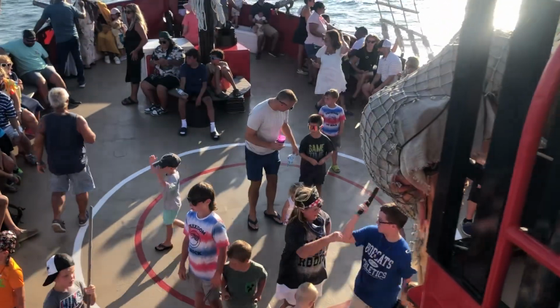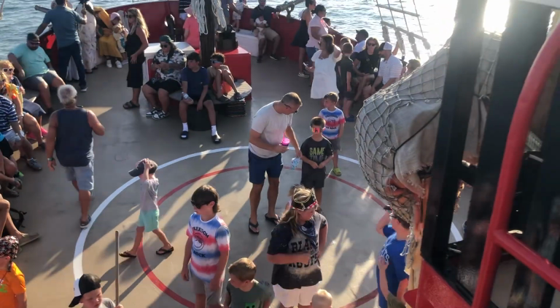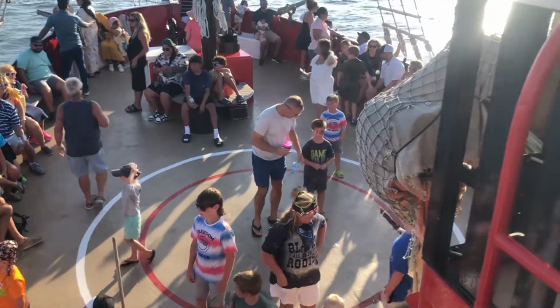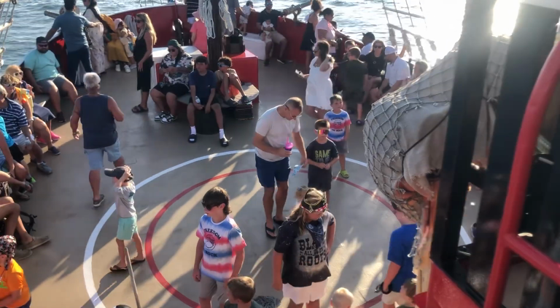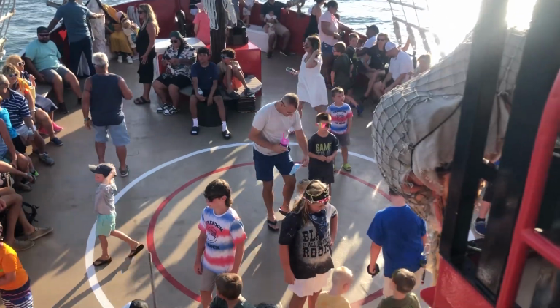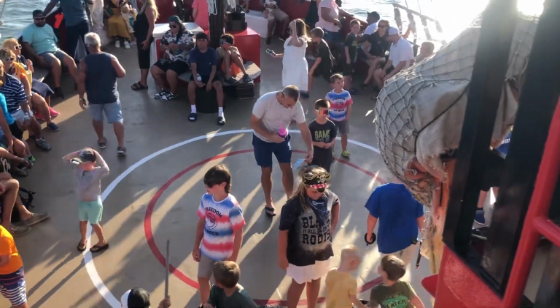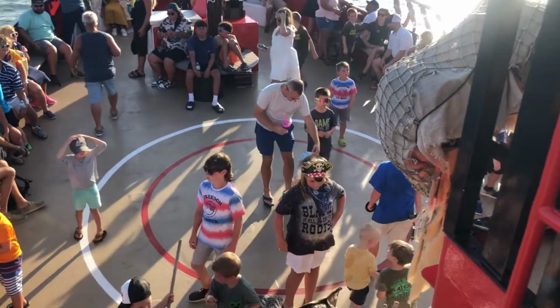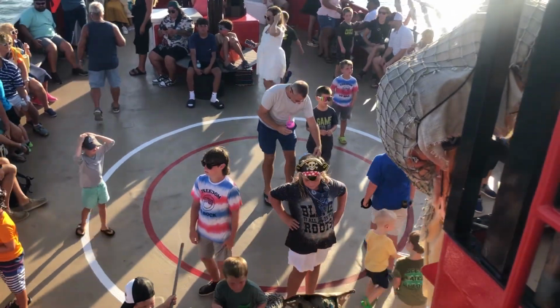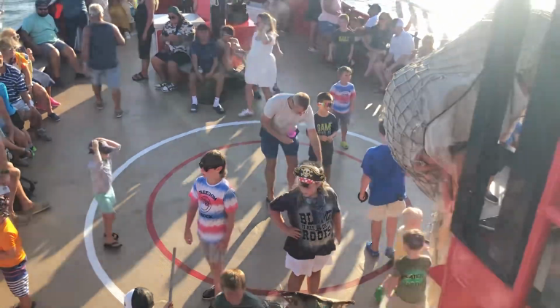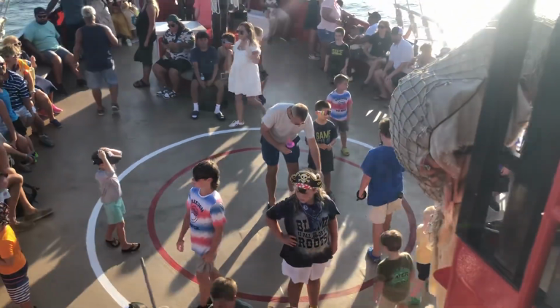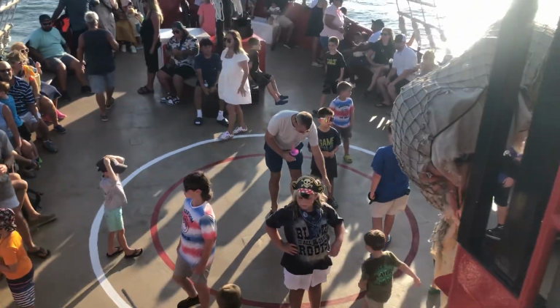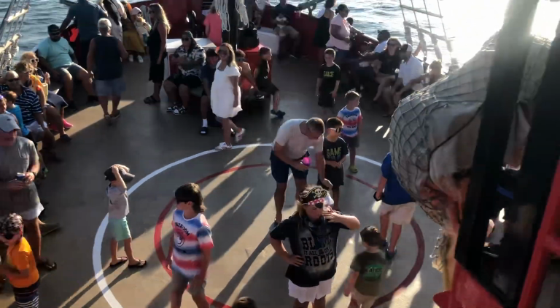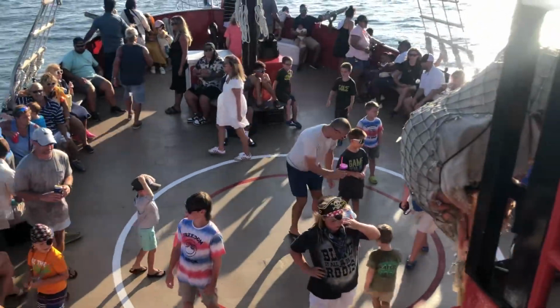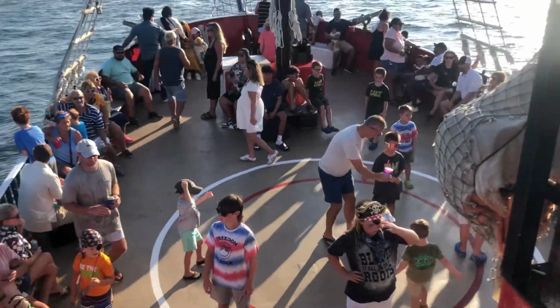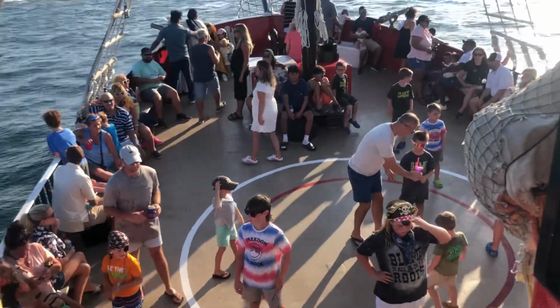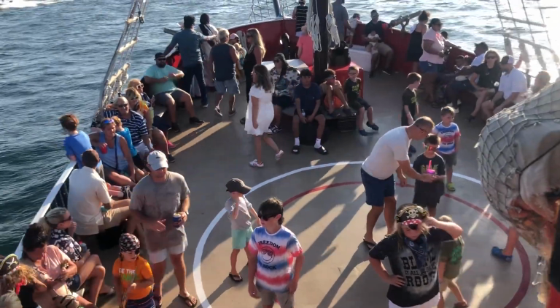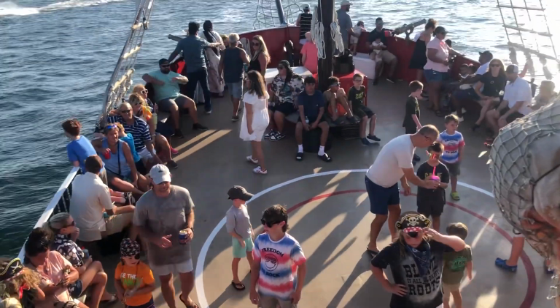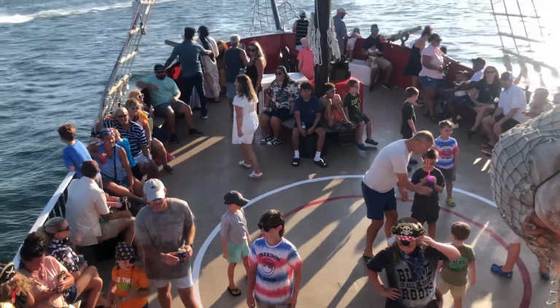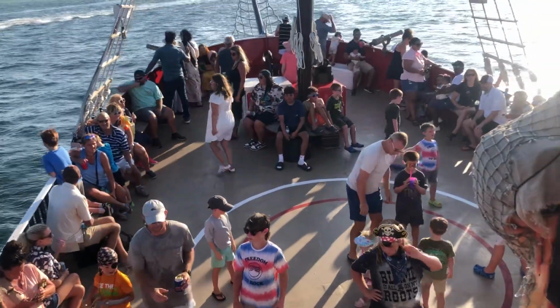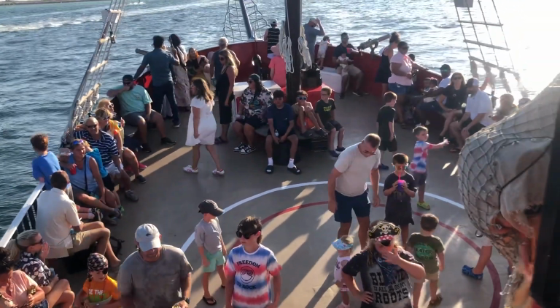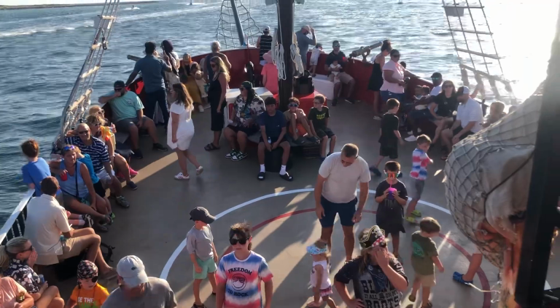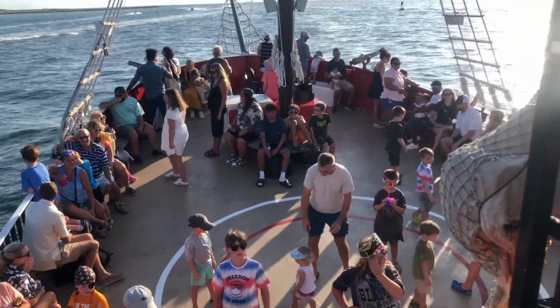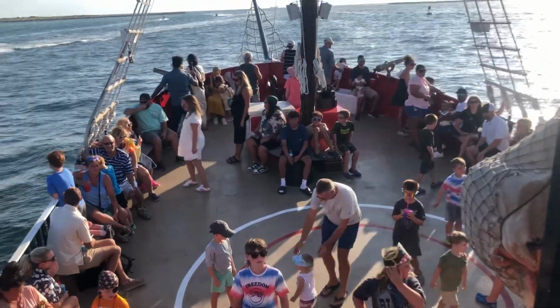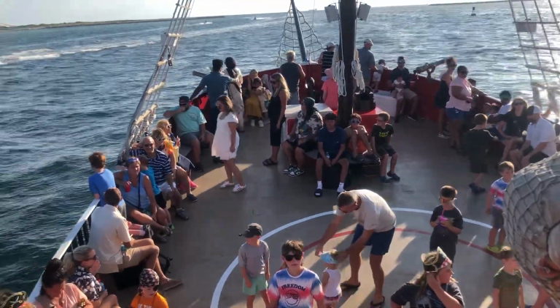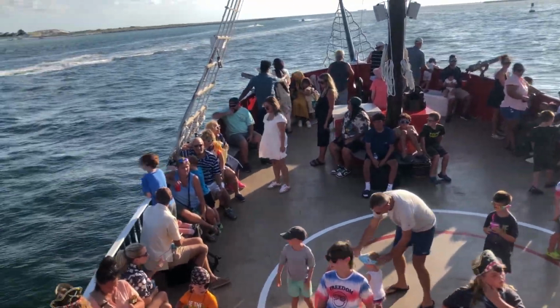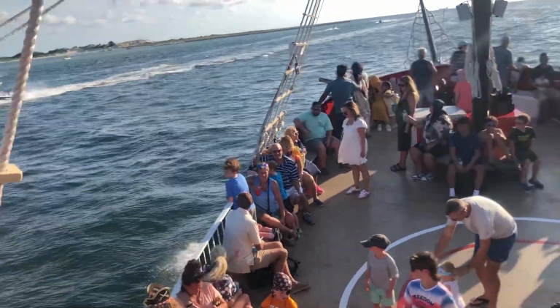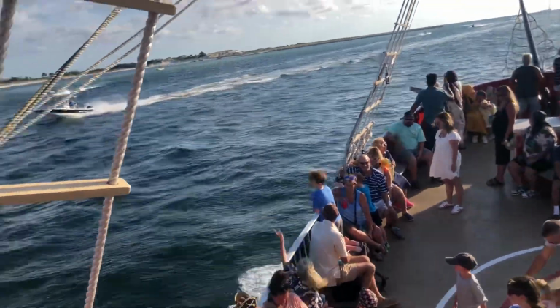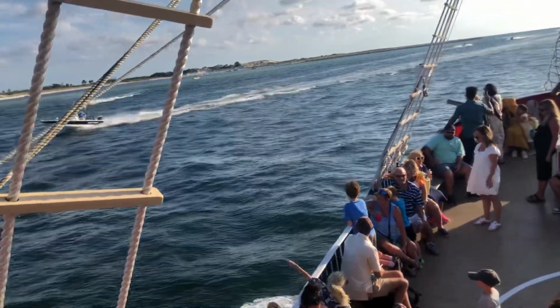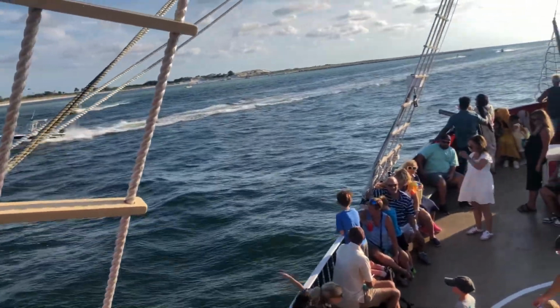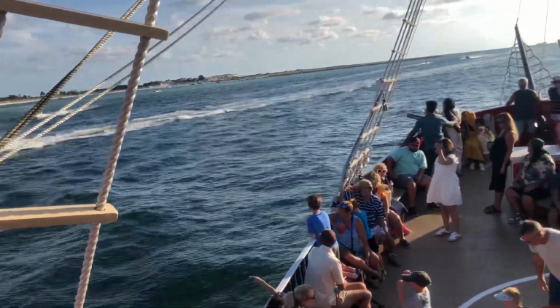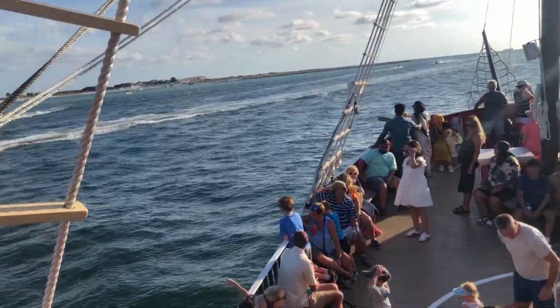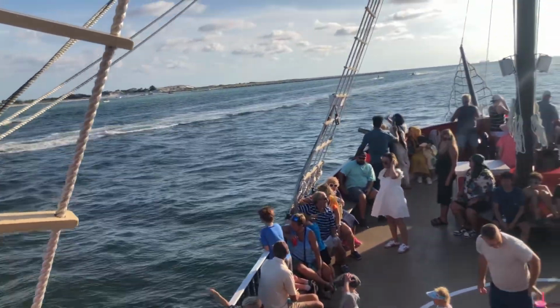Shell Island used to be connected with the mainland of Panama City Beach up until 1934. That's when they dug out the channel we're traveling through. There's not been a road — we're going to sneak it over there.